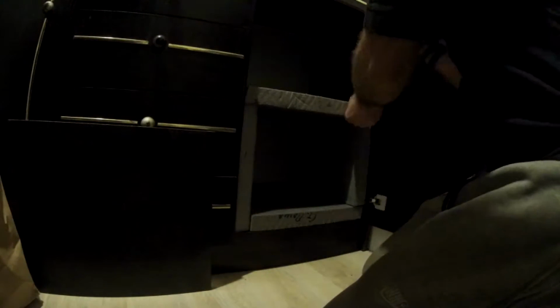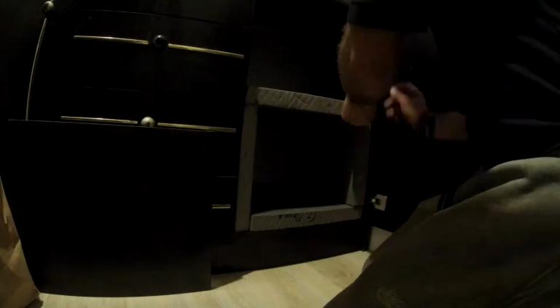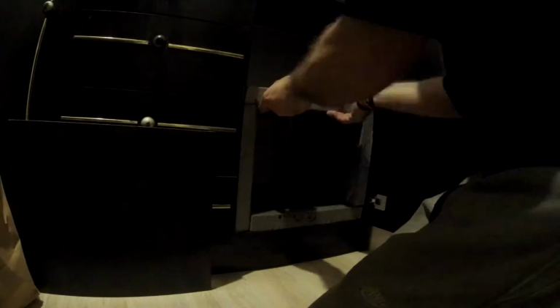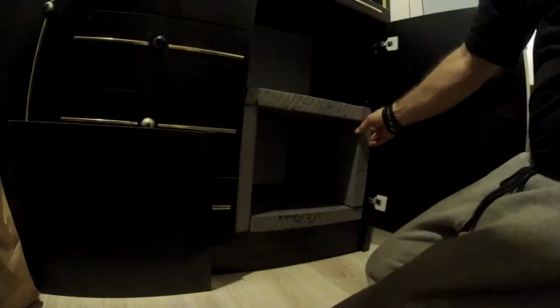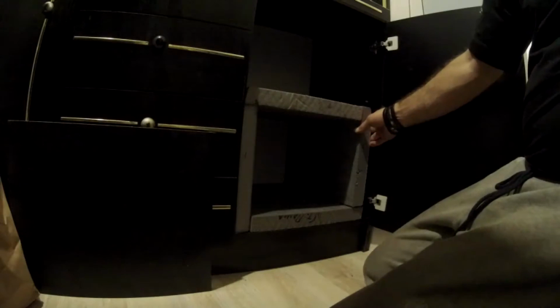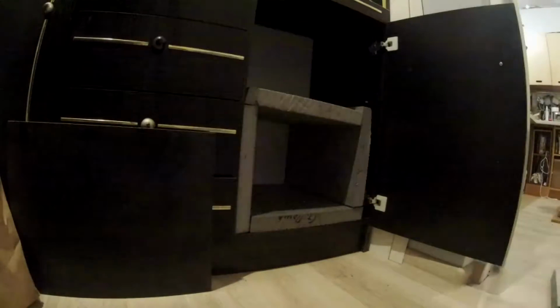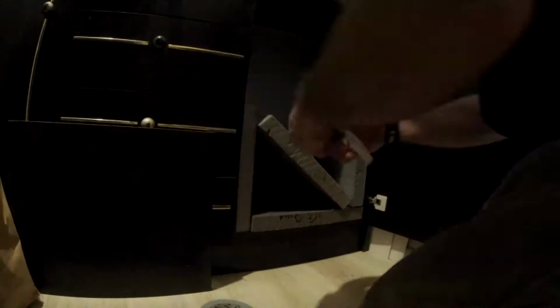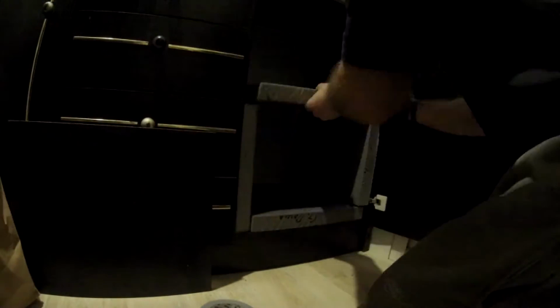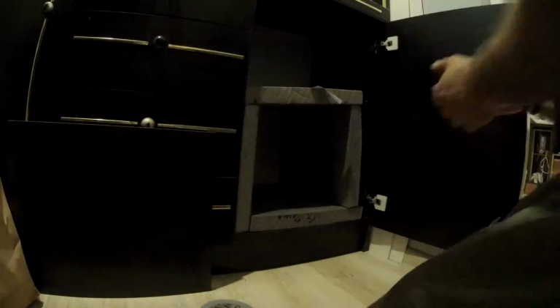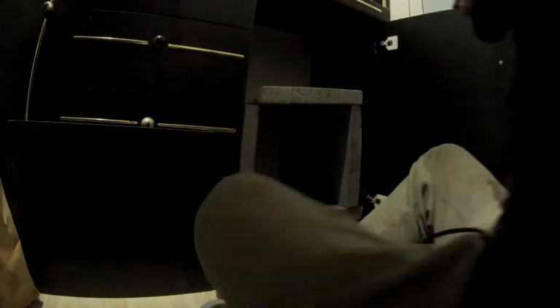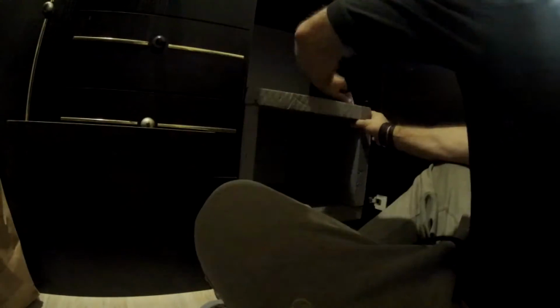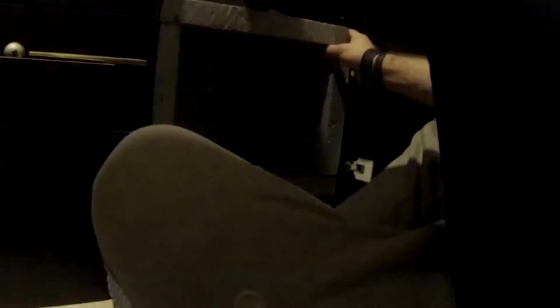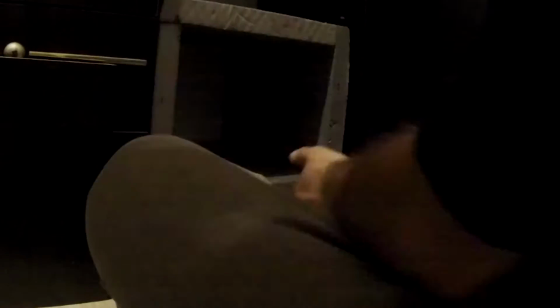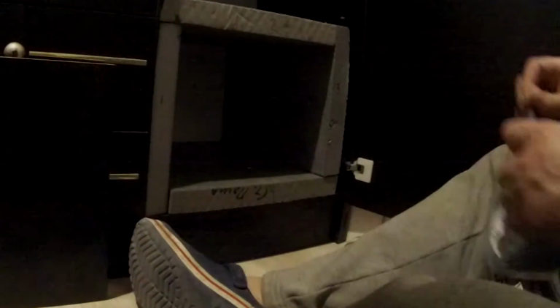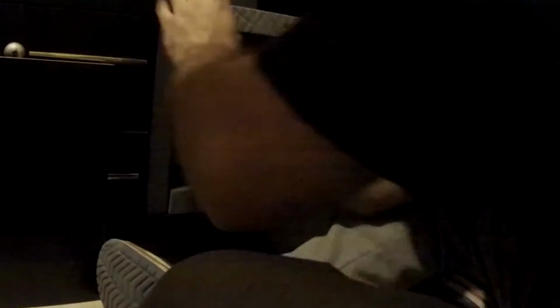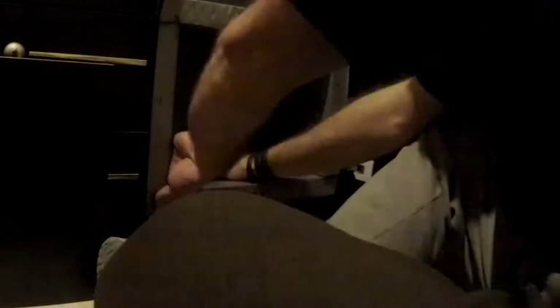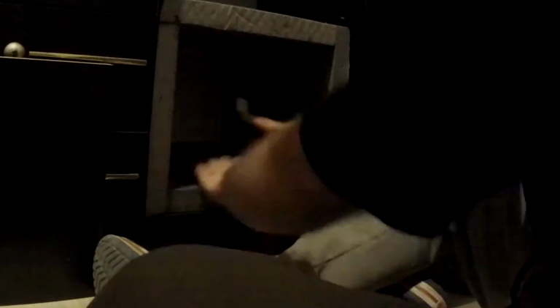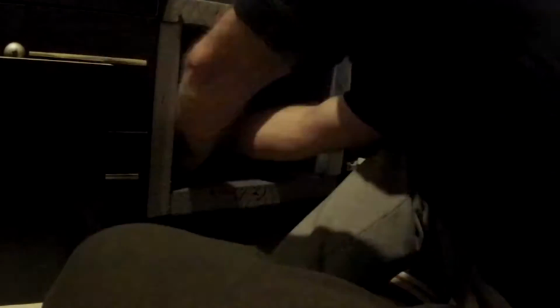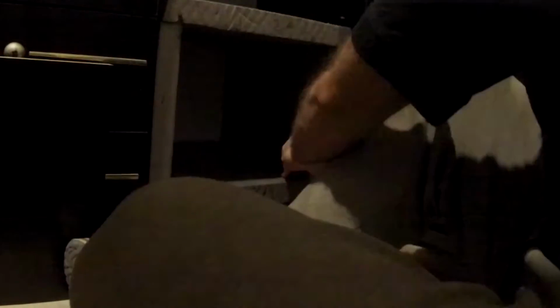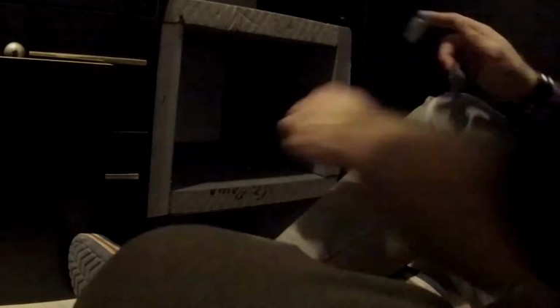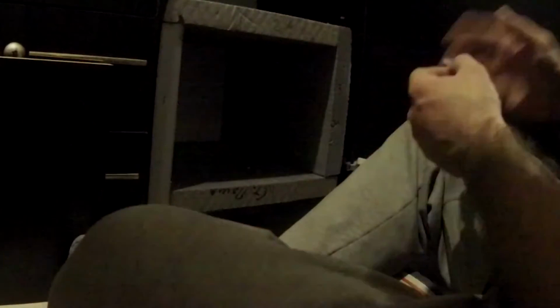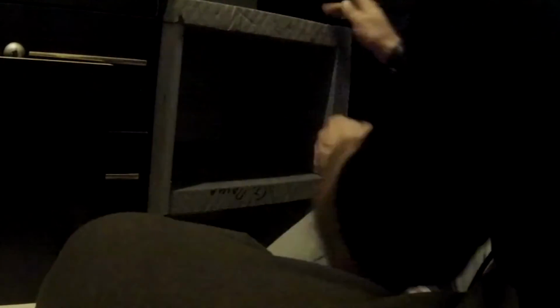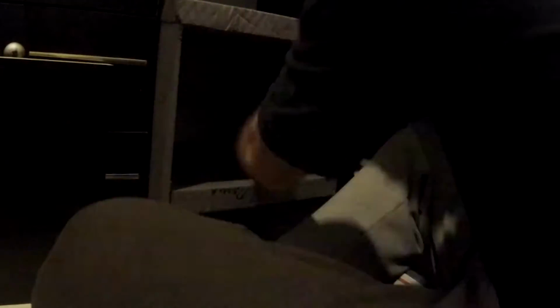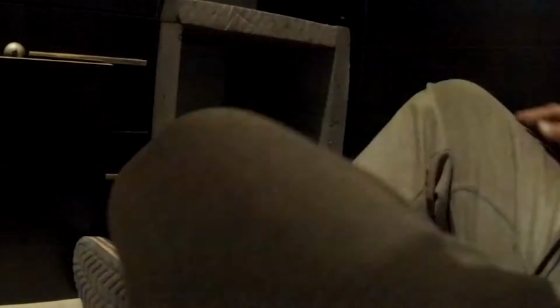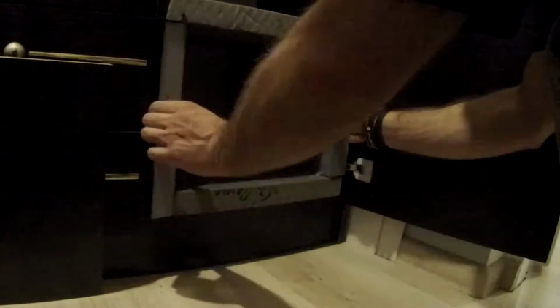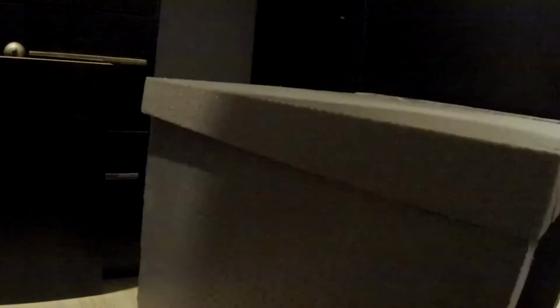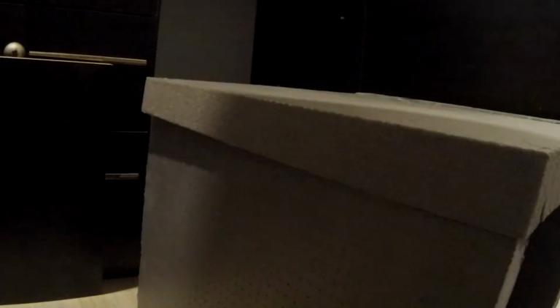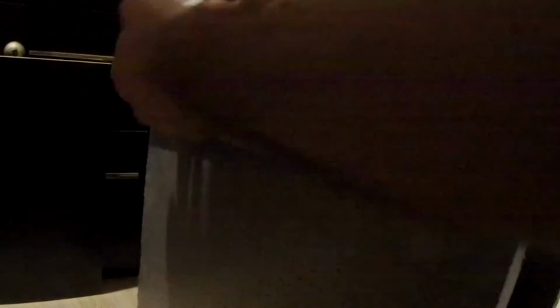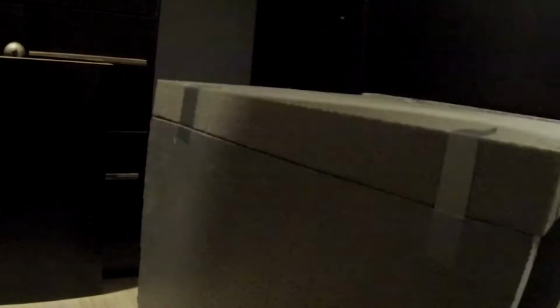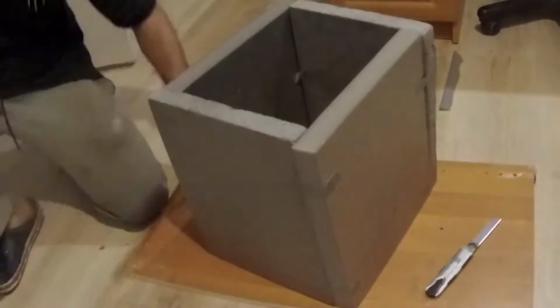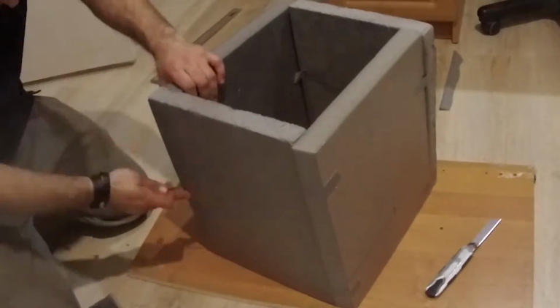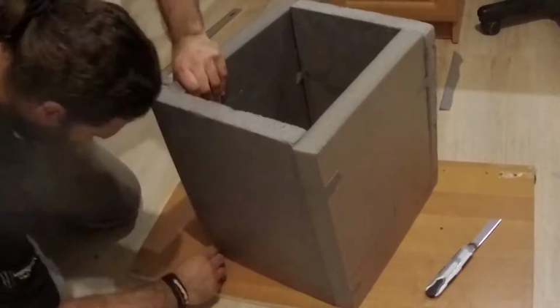You can build such an incubator in order to place liquid mycelium, liquid culture, or a substrate inside. So what do we begin with? First we need to make a box.